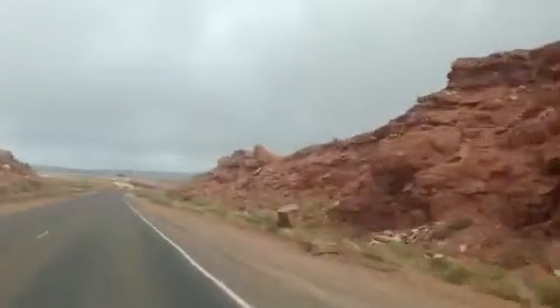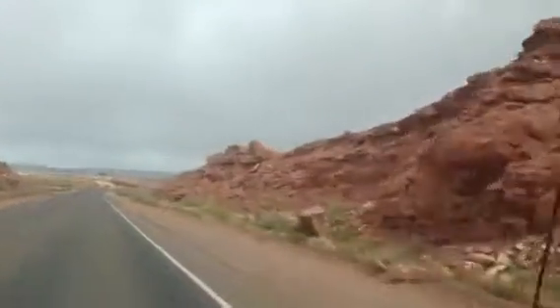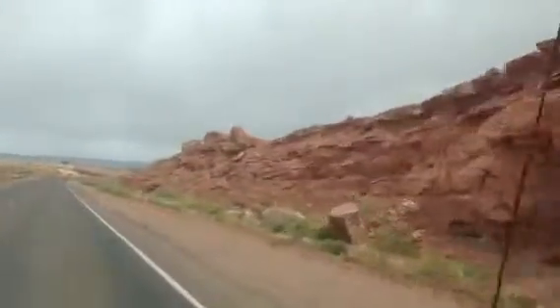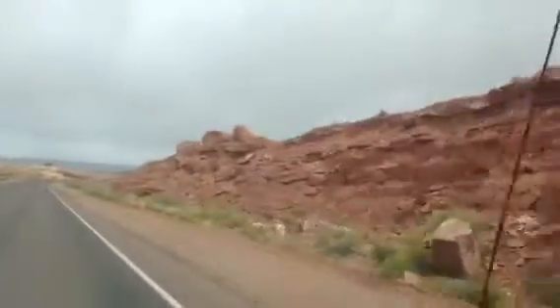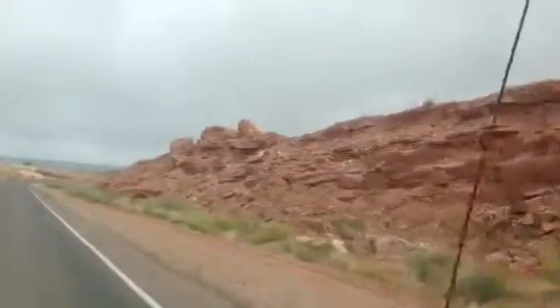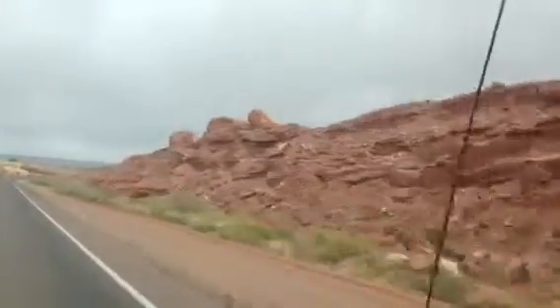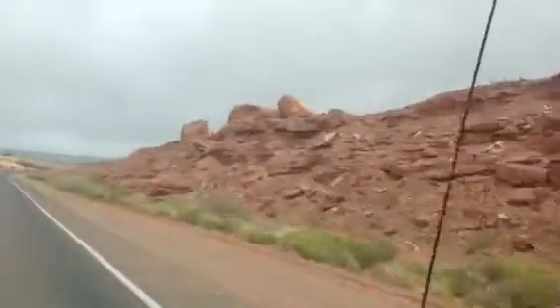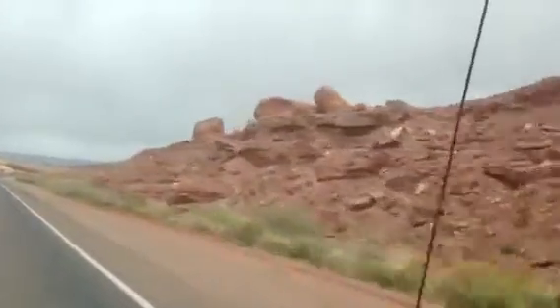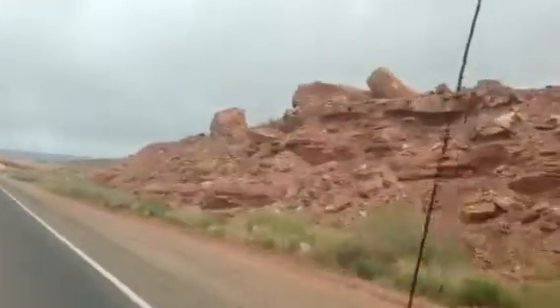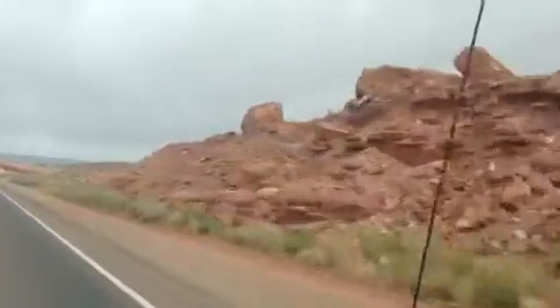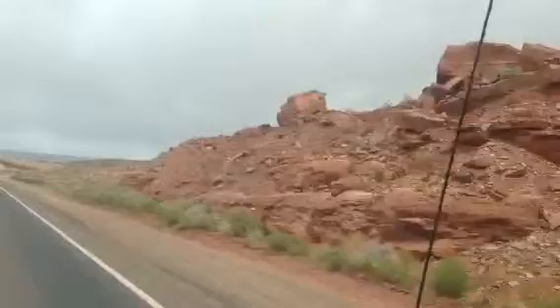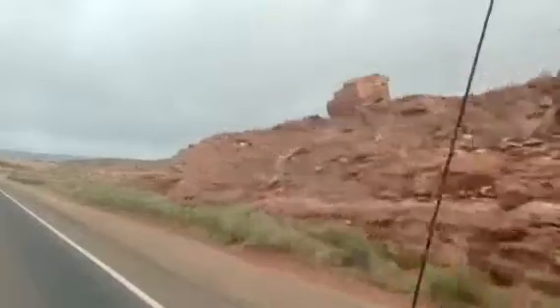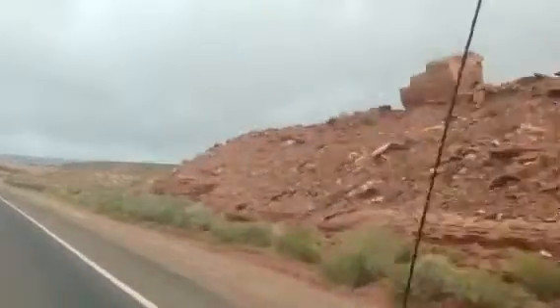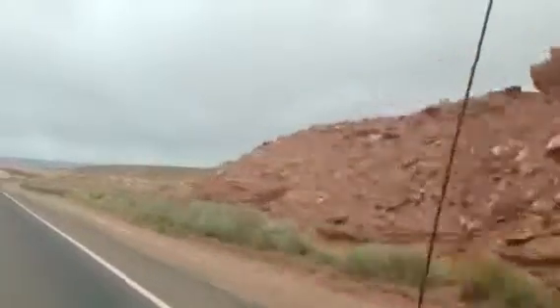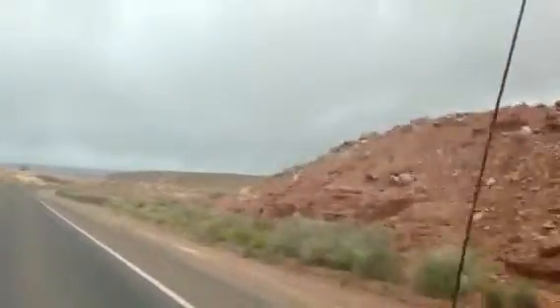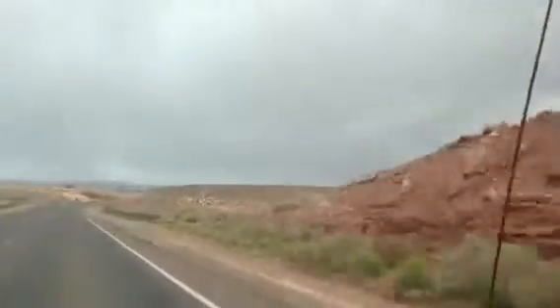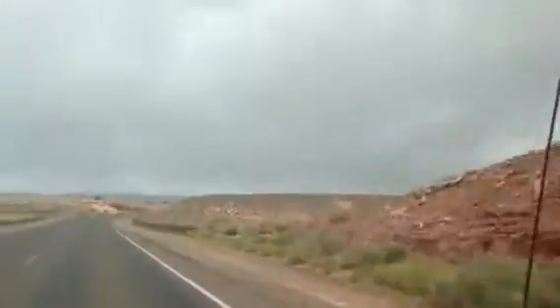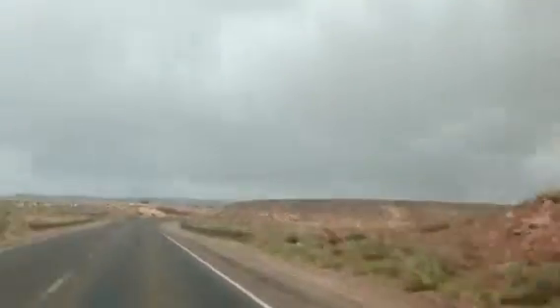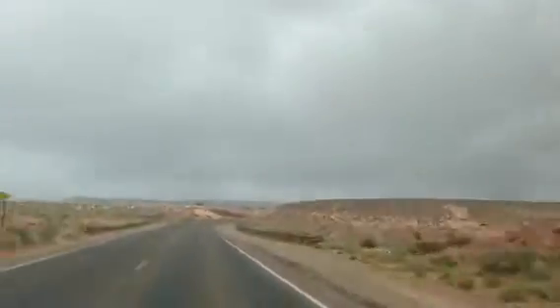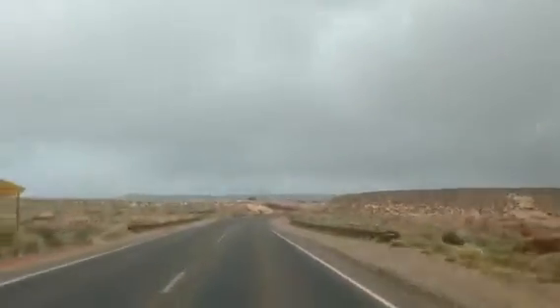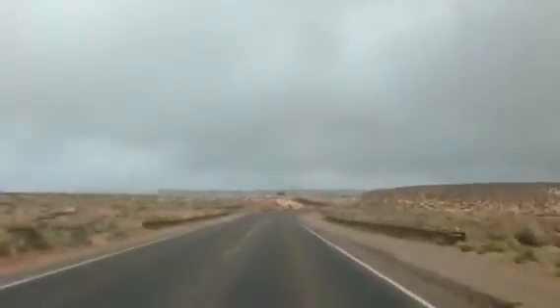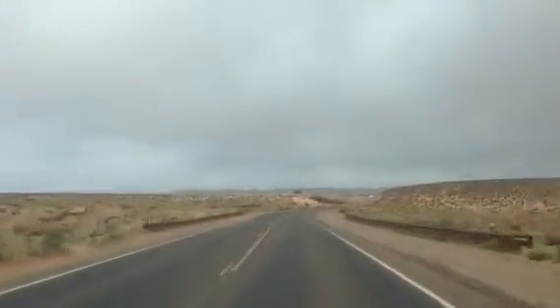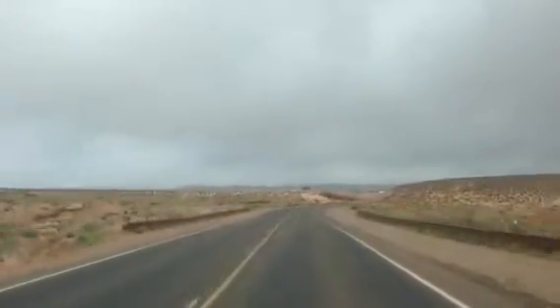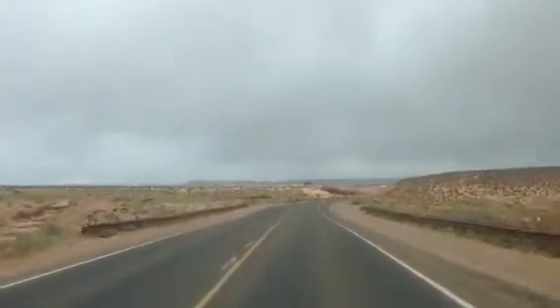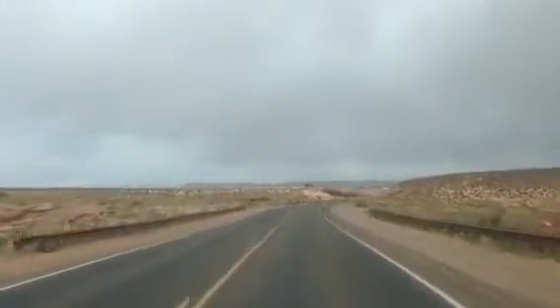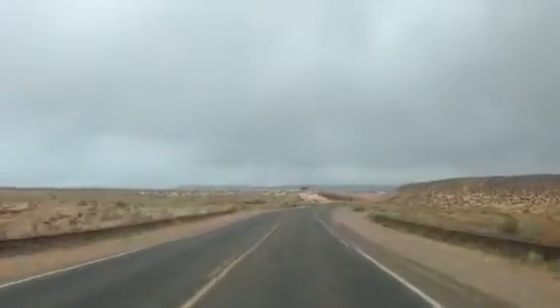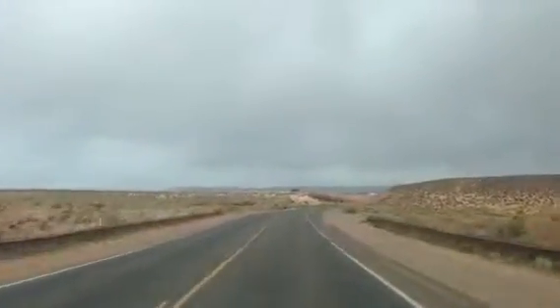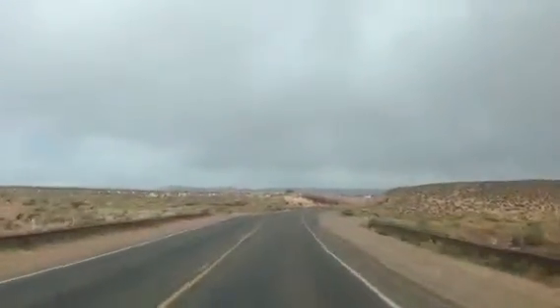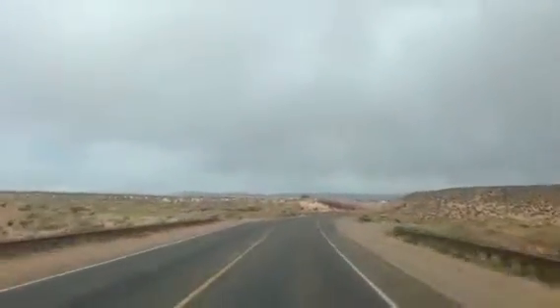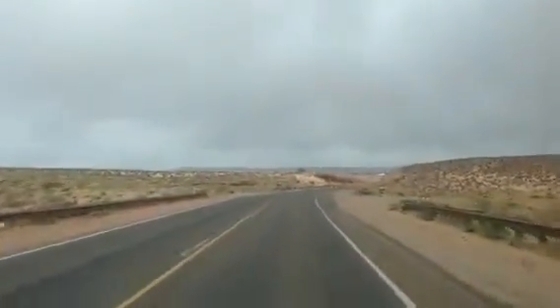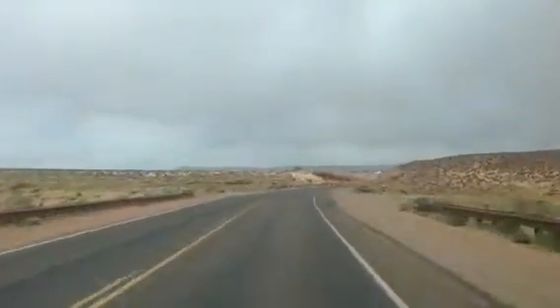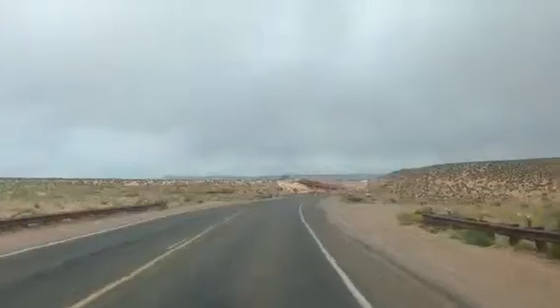Don't you just love the red rocks? It looks nice. Very unique to Arizona and Utah actually.